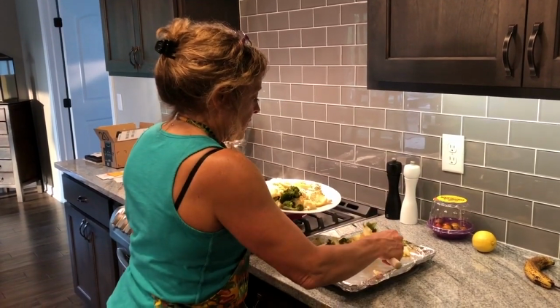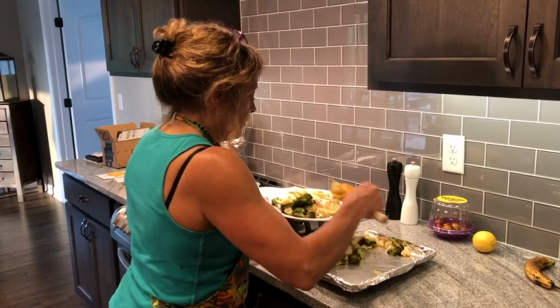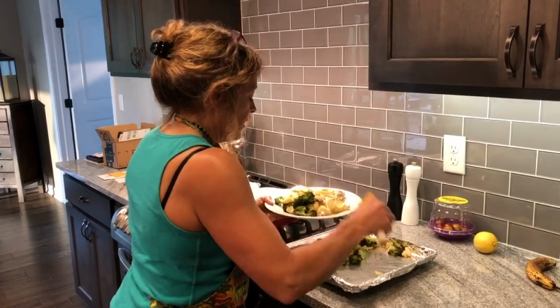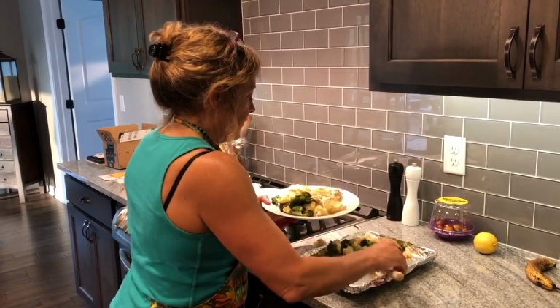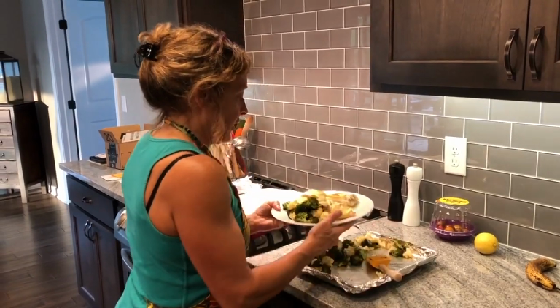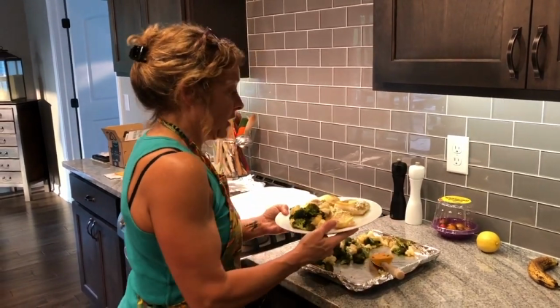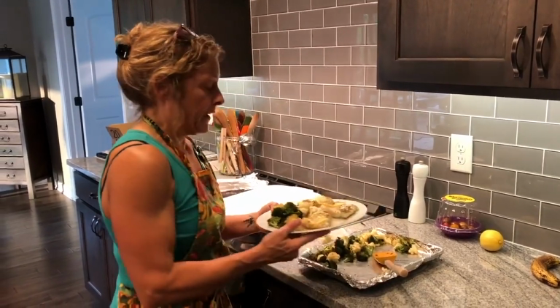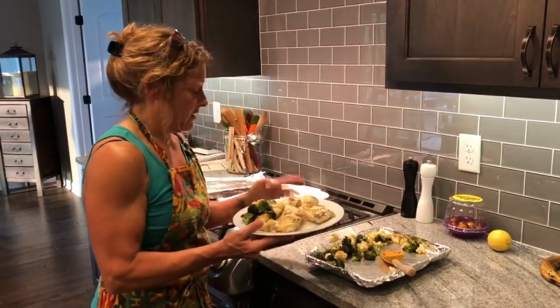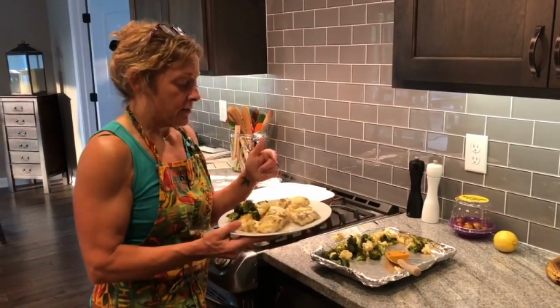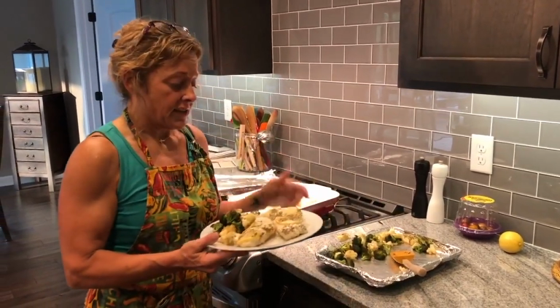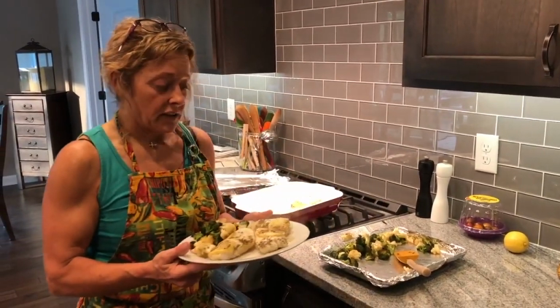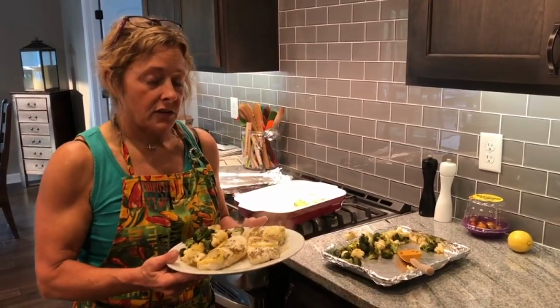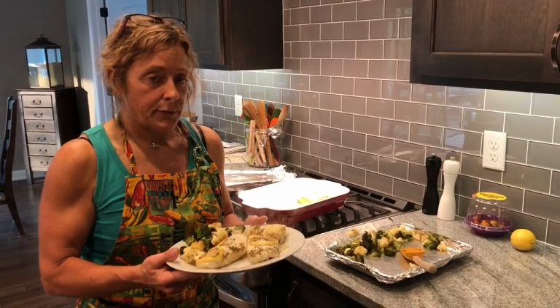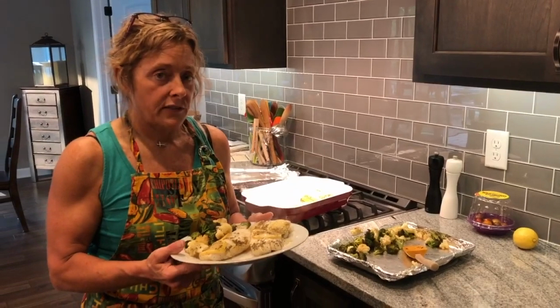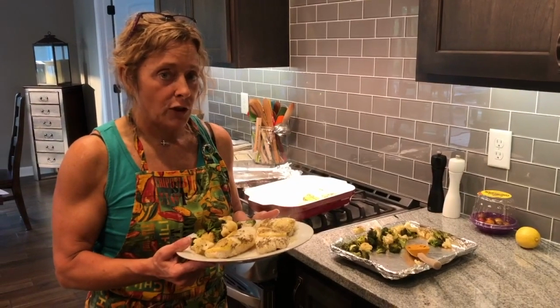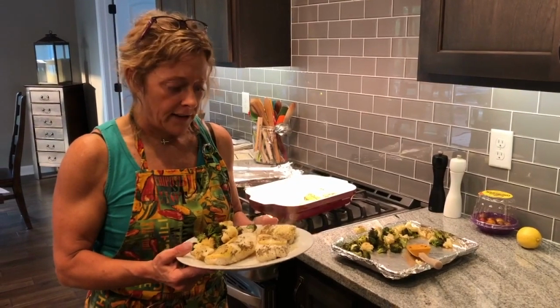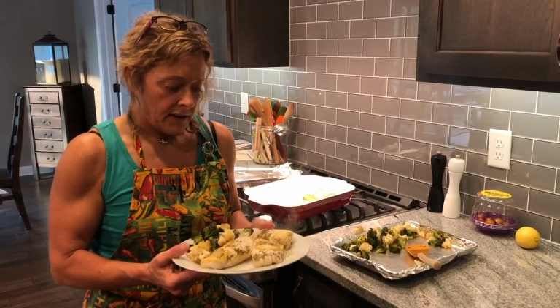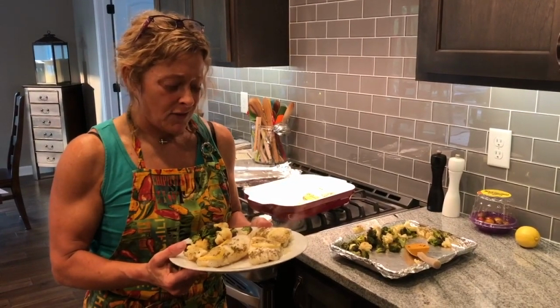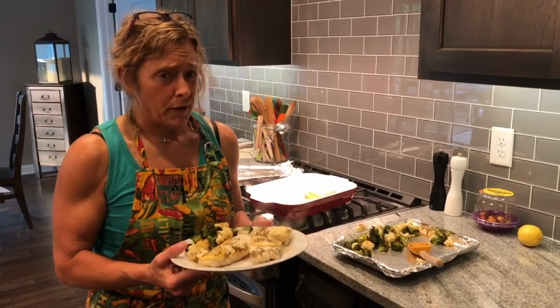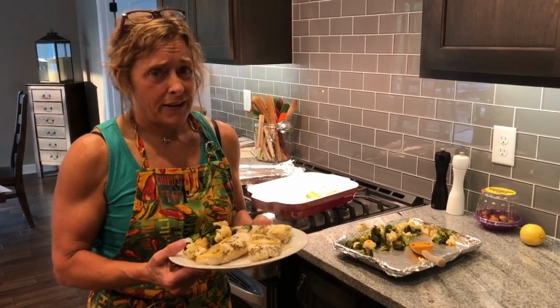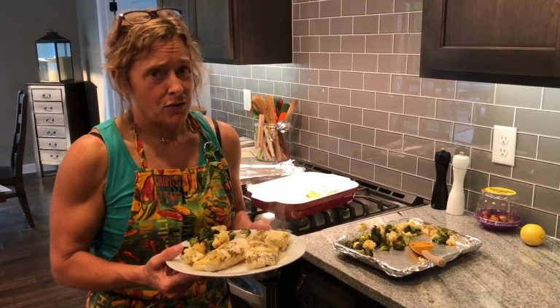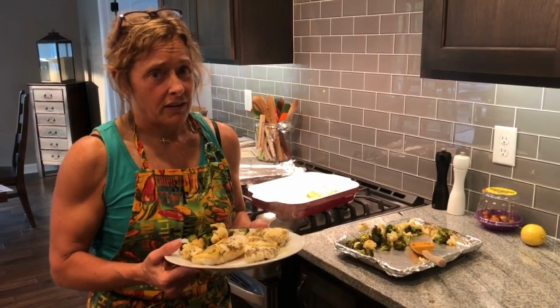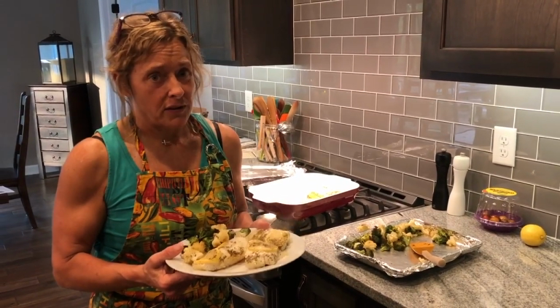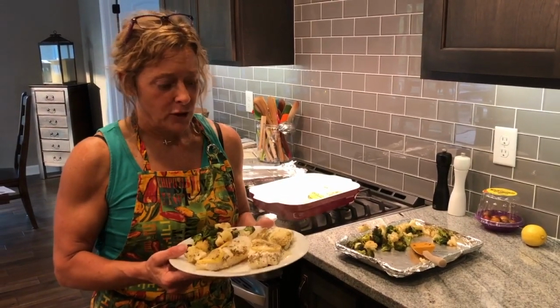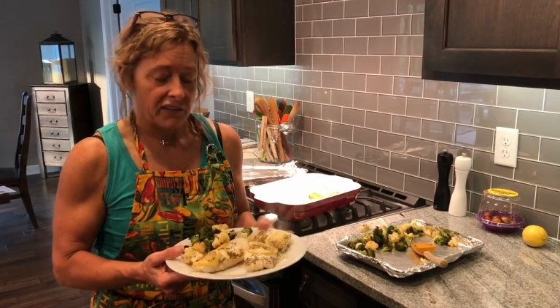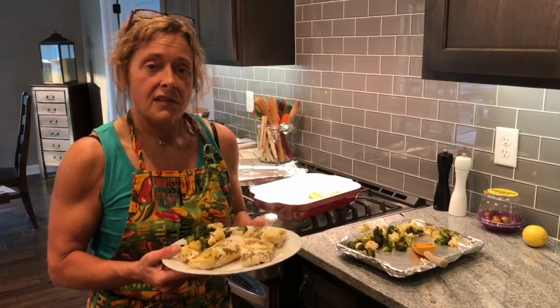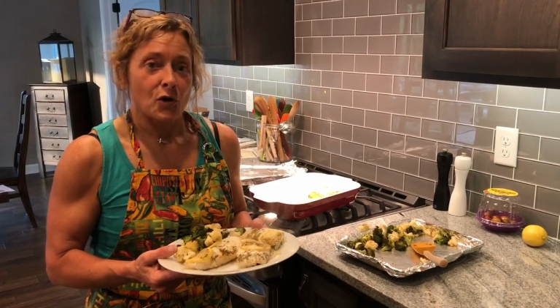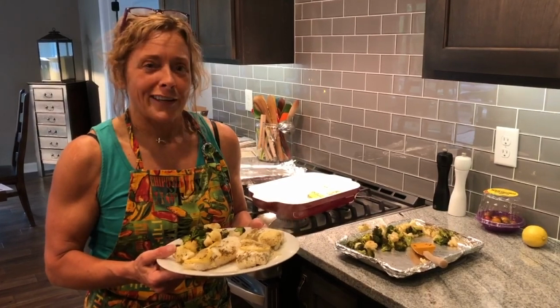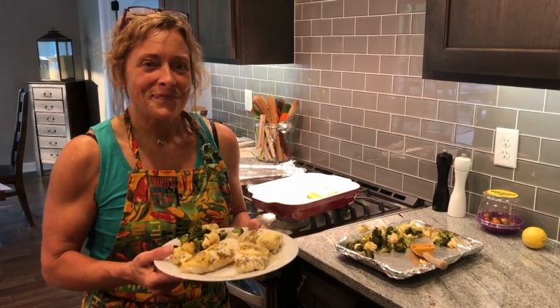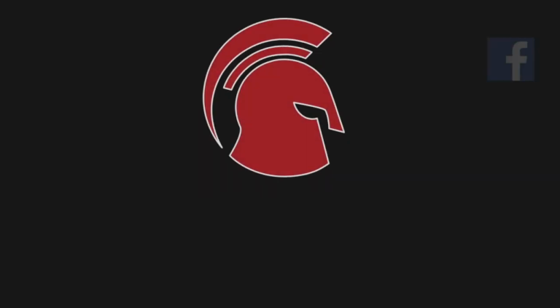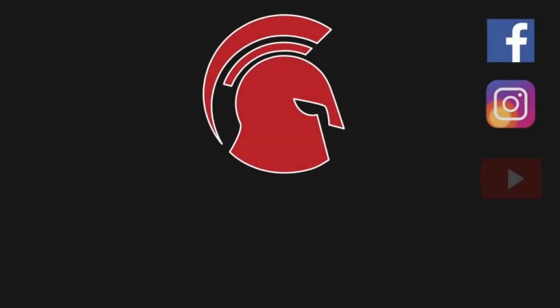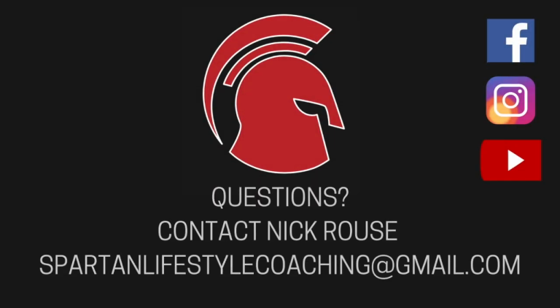So again, if you're looking for a lighter meal, cod is a really good option. A lot of protein, very low fat, and super easy to make. You can do a lot of things with it — it's like an open canvas. I hope you like it!